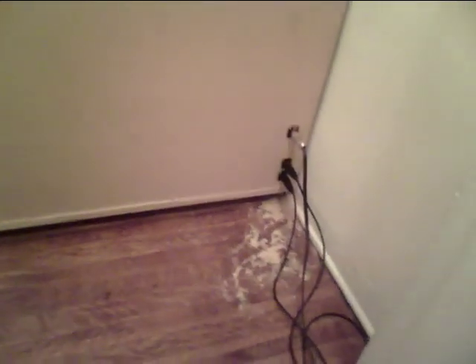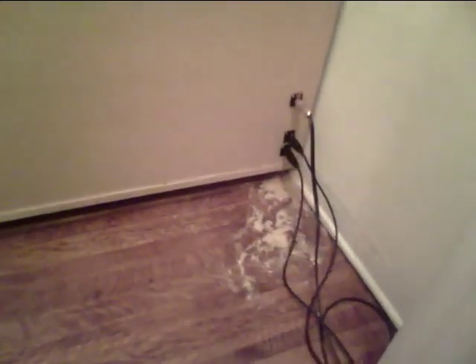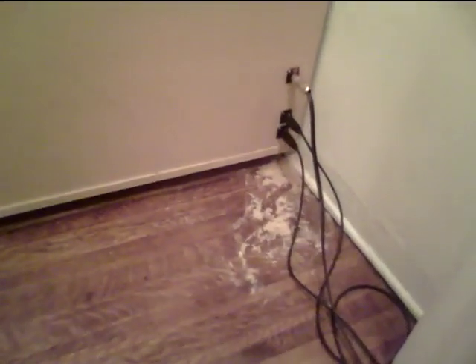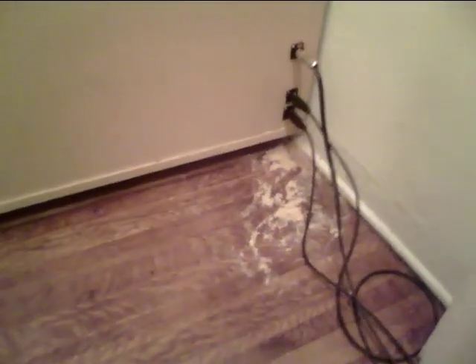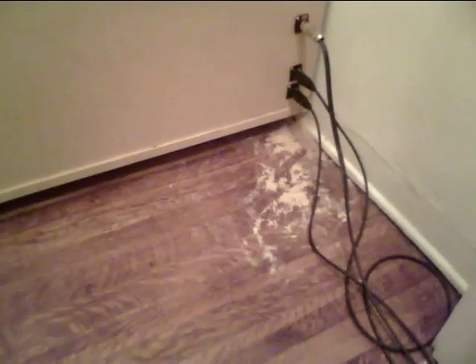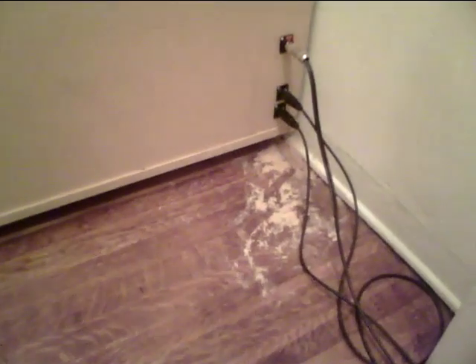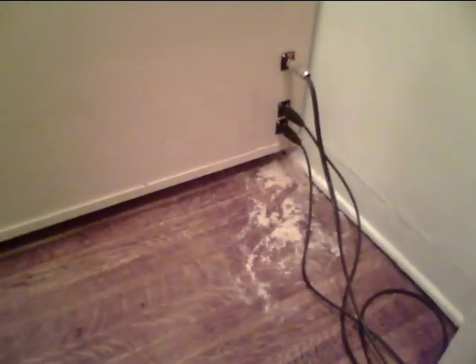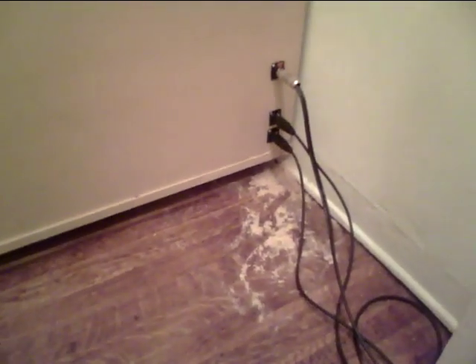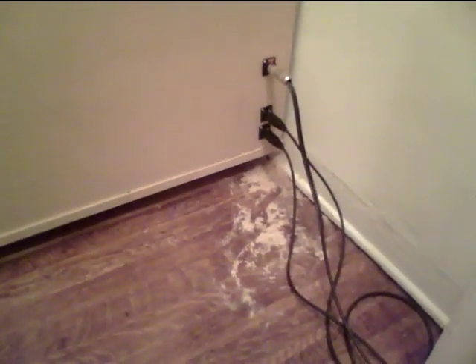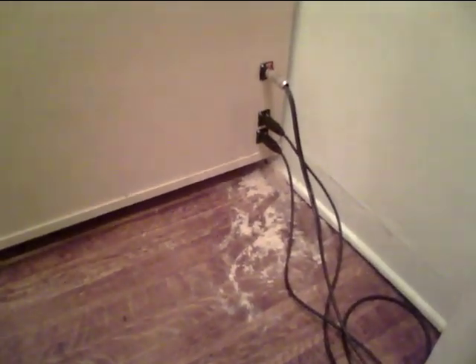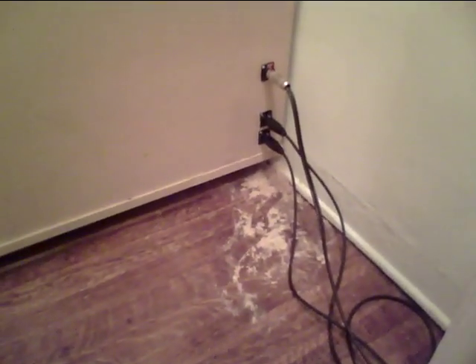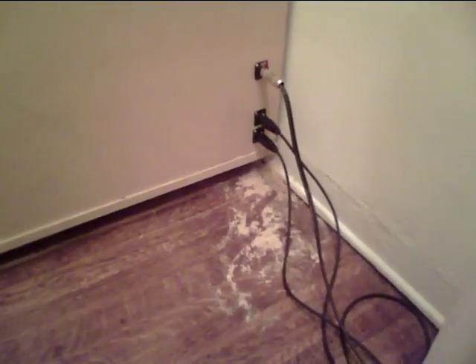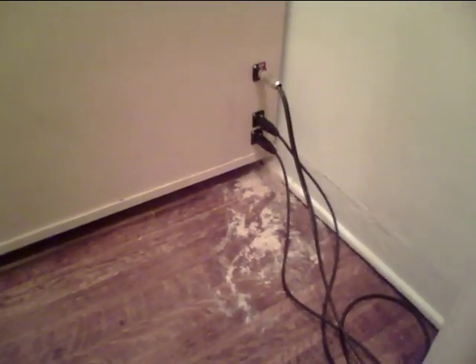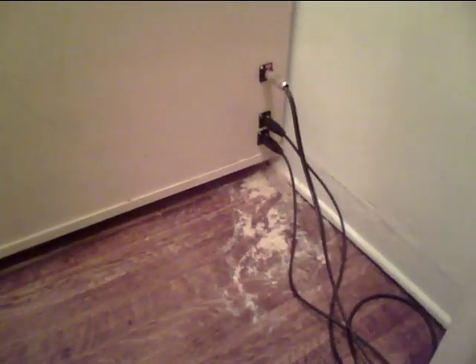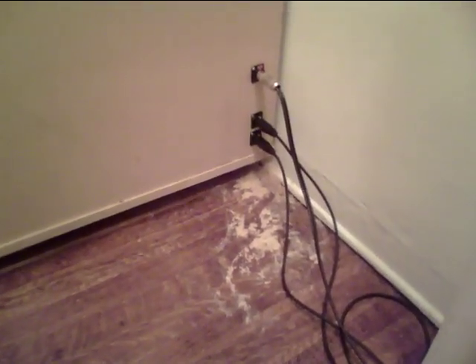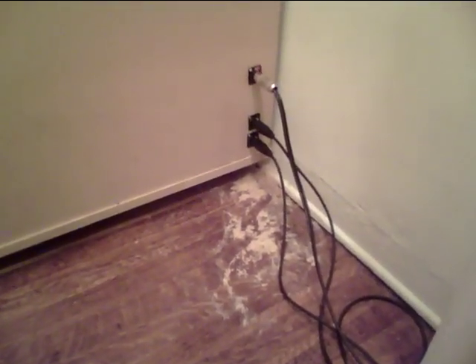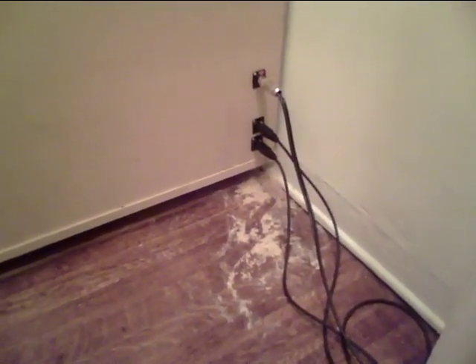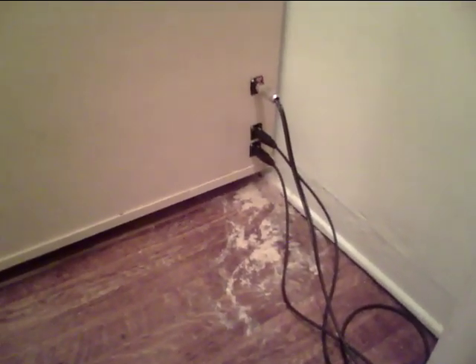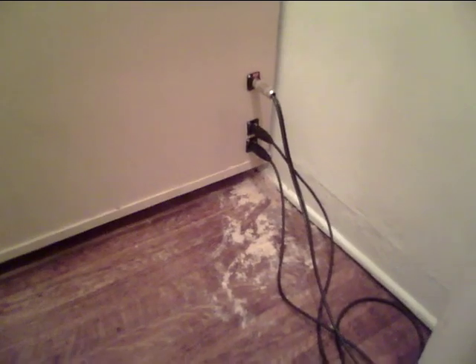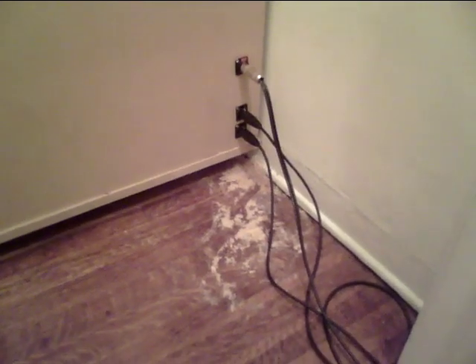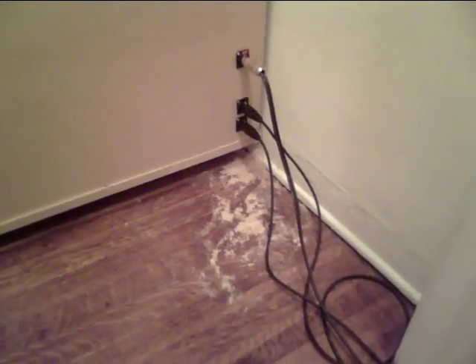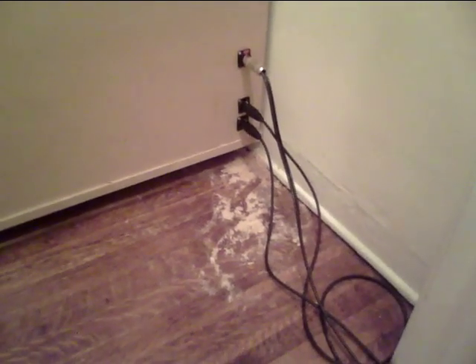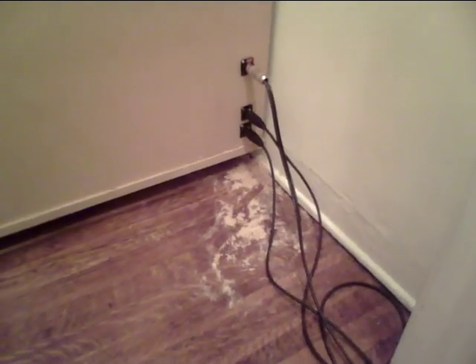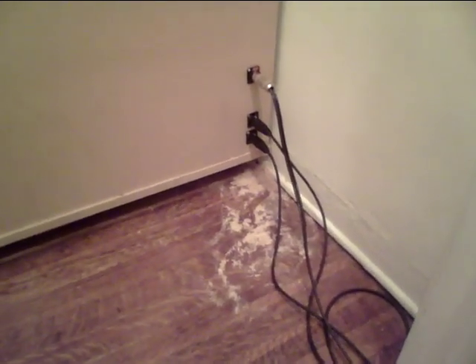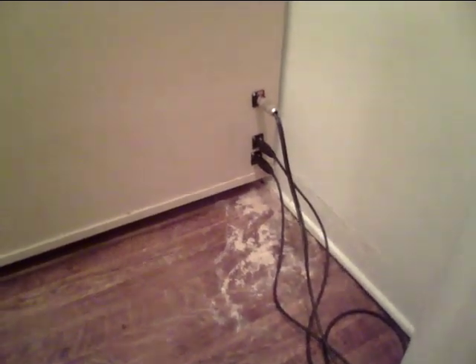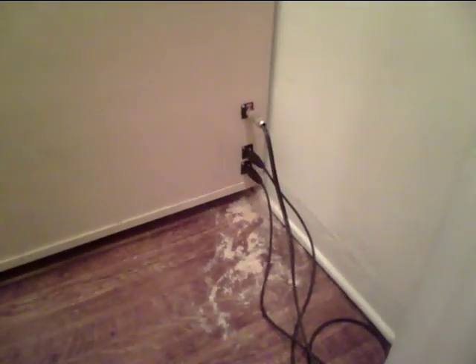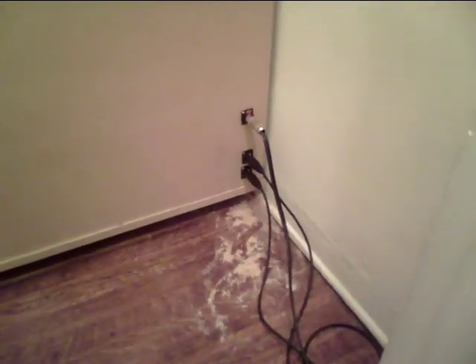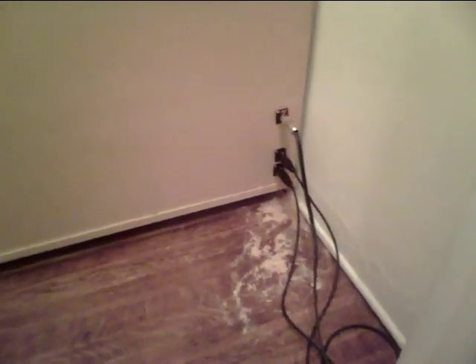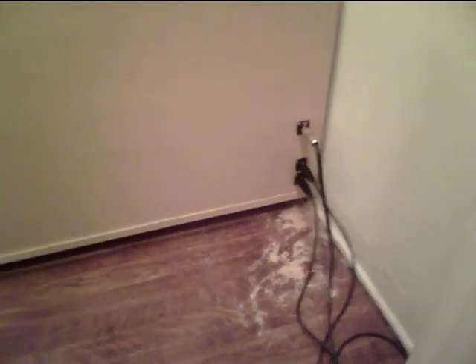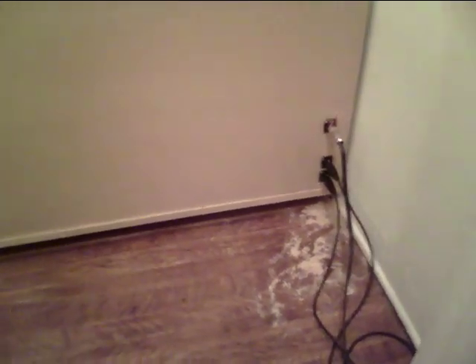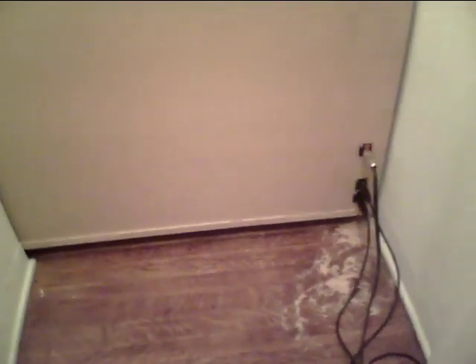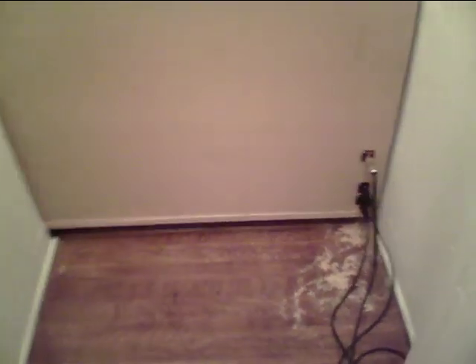Down here you can see I put jacks for one speaker cable to run in there and two mic cables, so I just run those all the way over to my studio area which has heads and stuff and my mic pre's and all that.